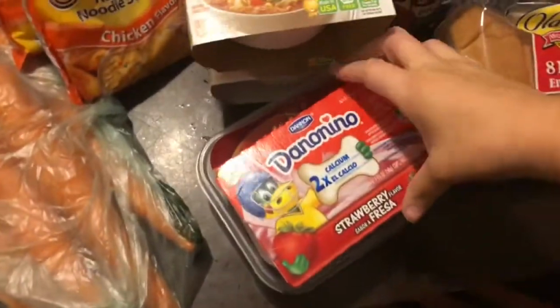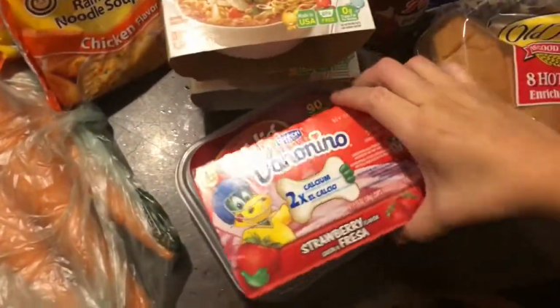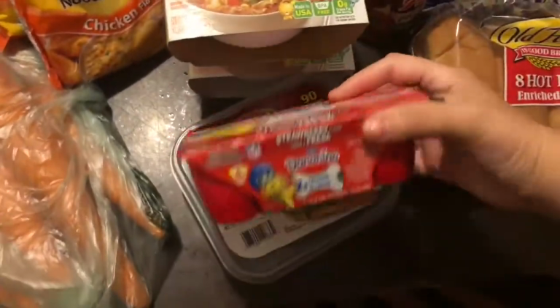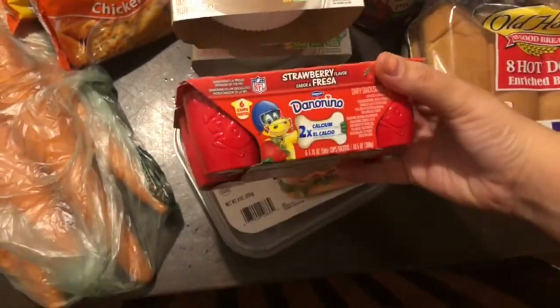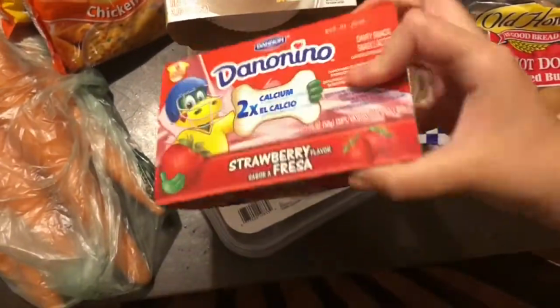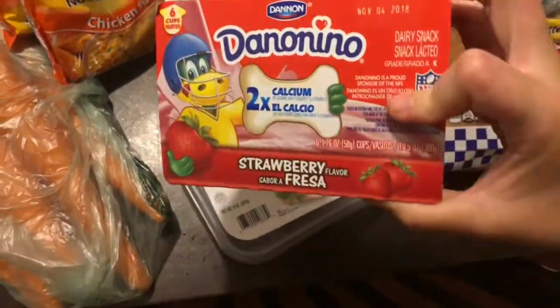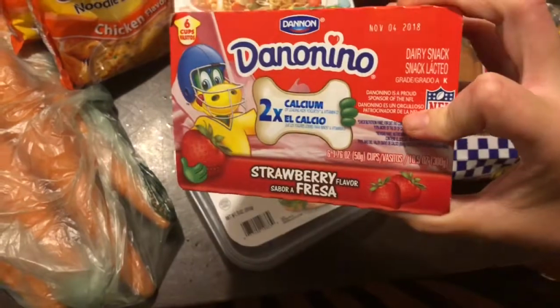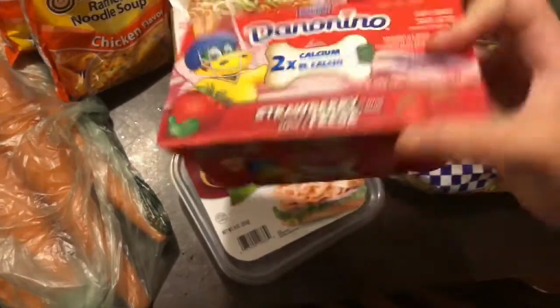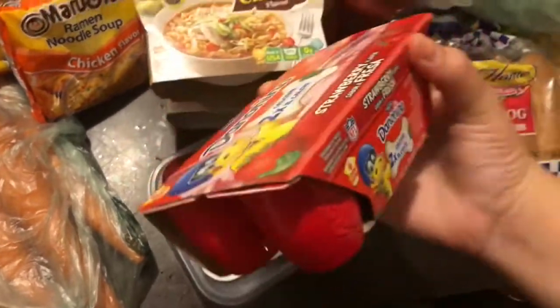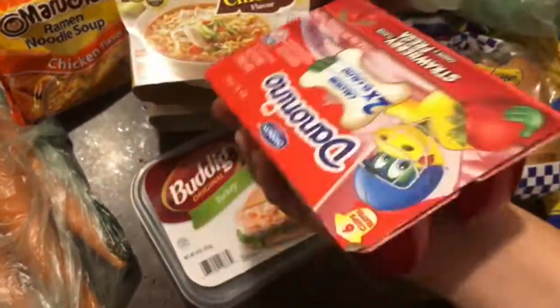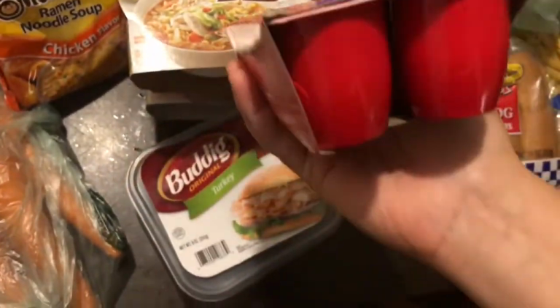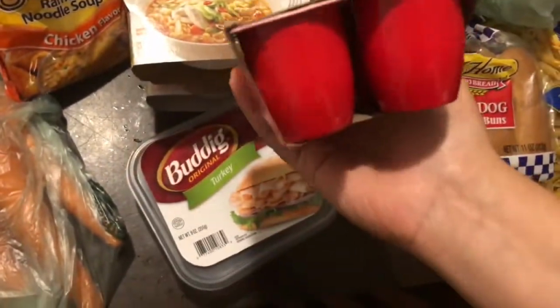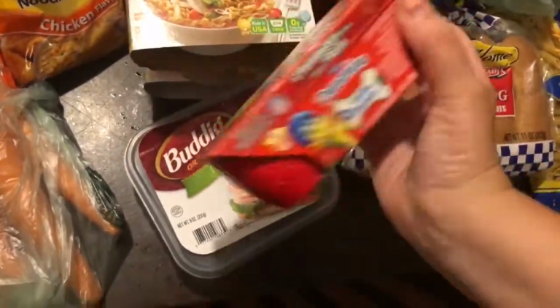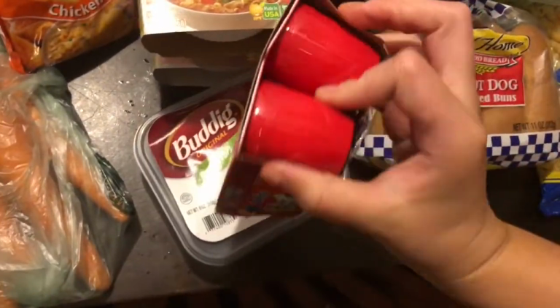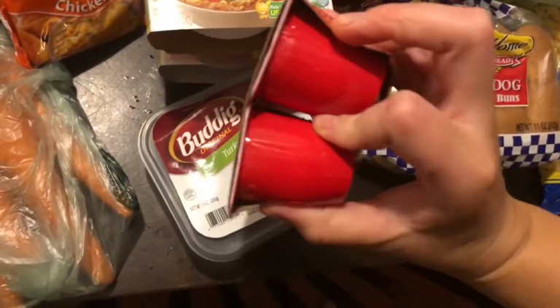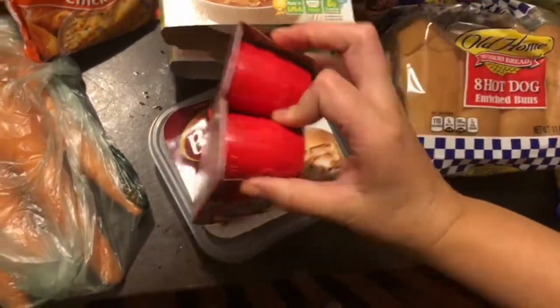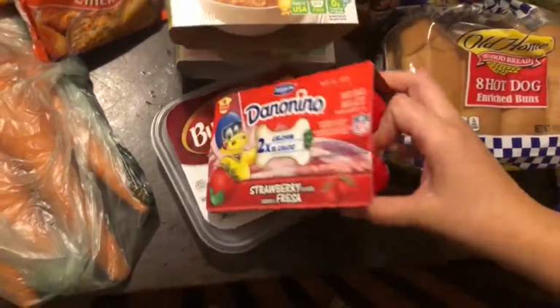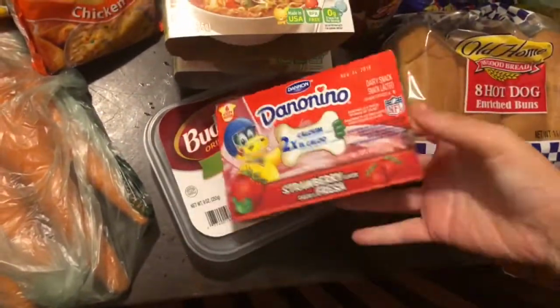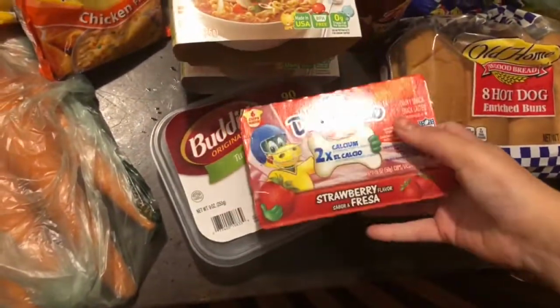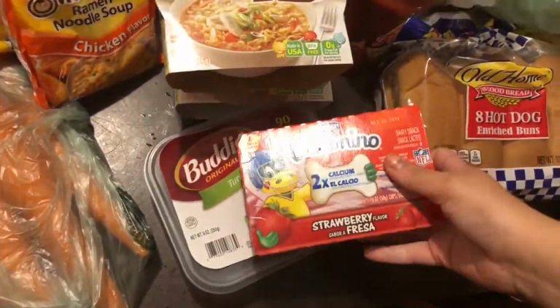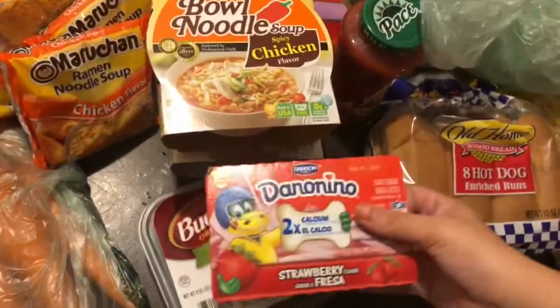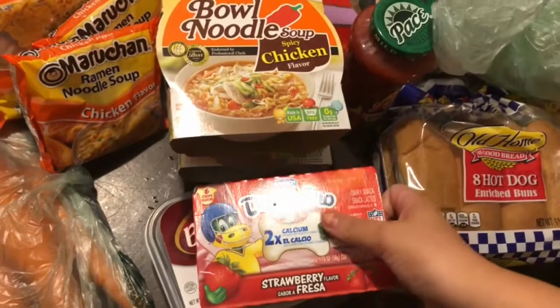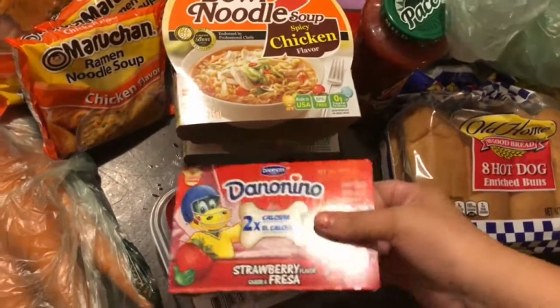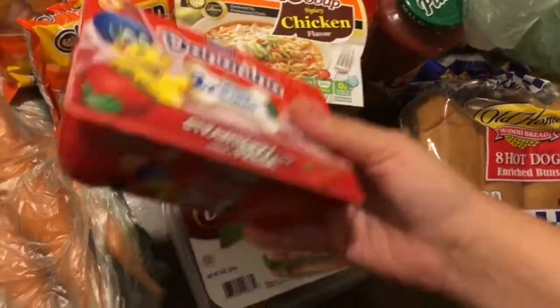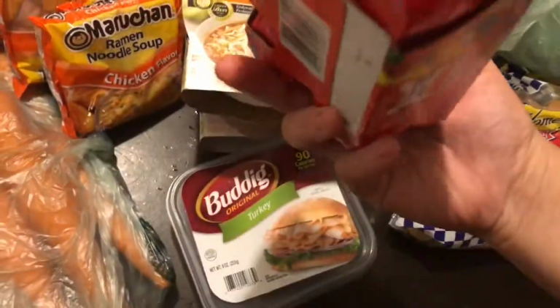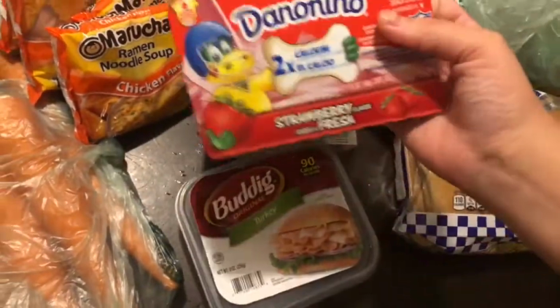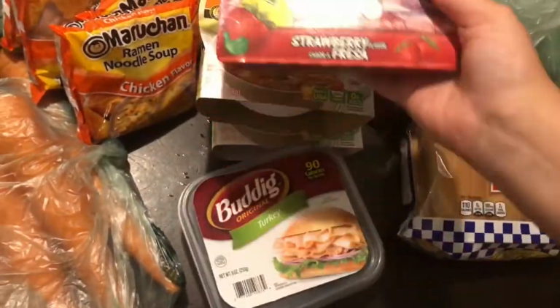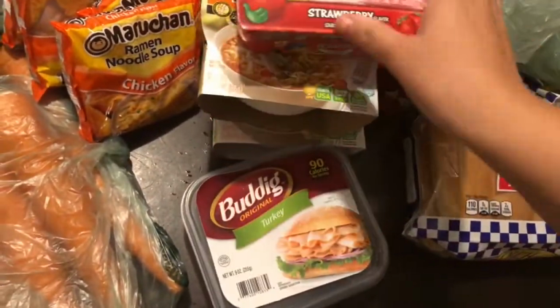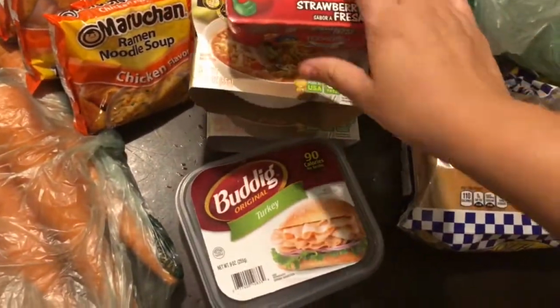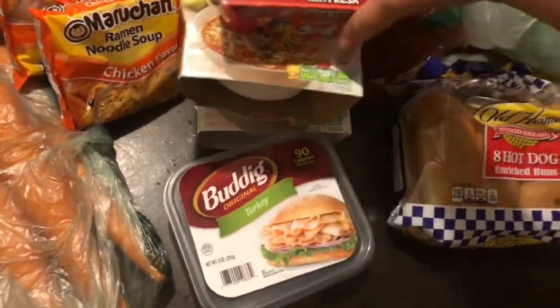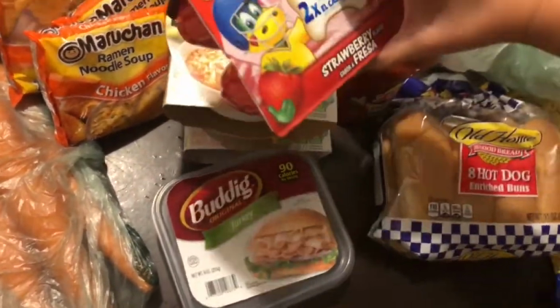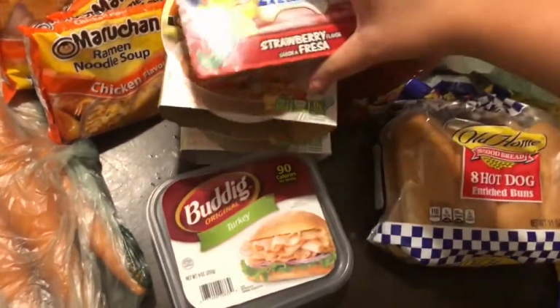I got tortillas because we love them here, a big pack of bread for sandwiches, and some yogurts for the kids. They really love them but they're expensive and only come six to a pack, so I try to give them one each per day or every other day.